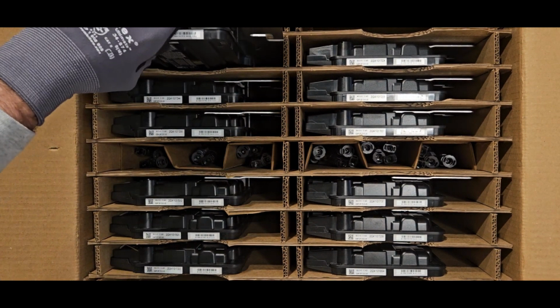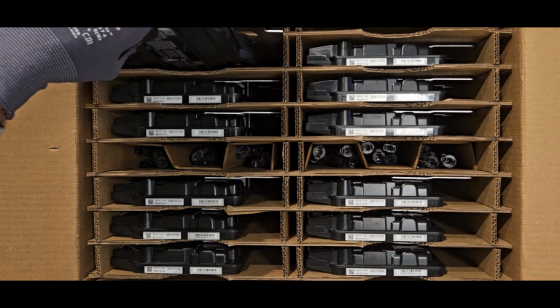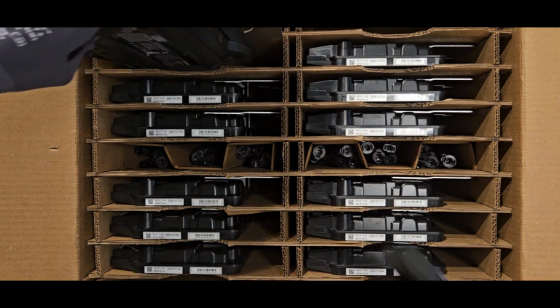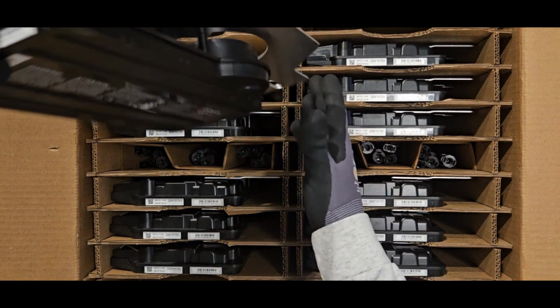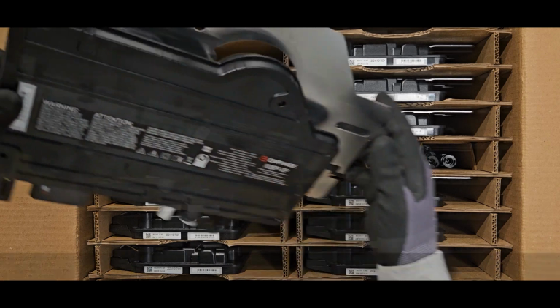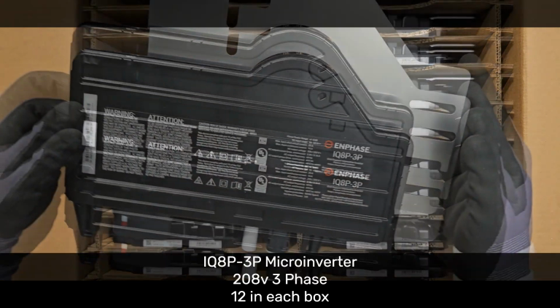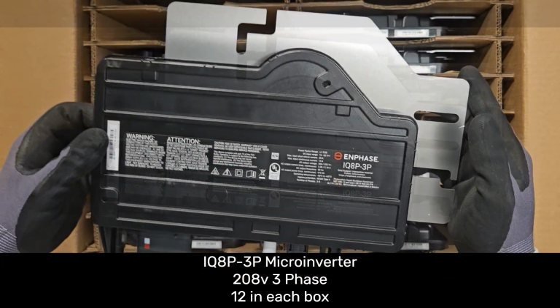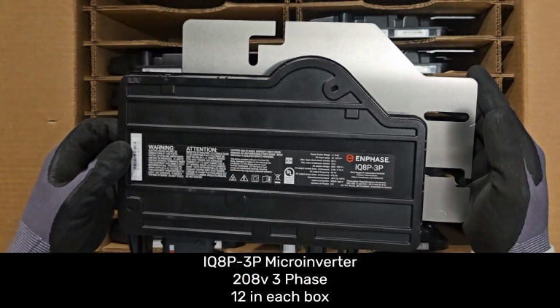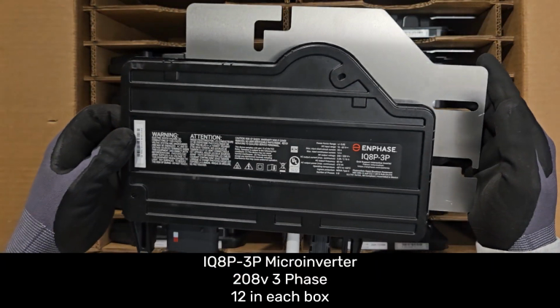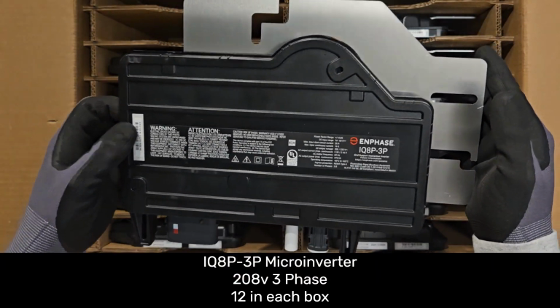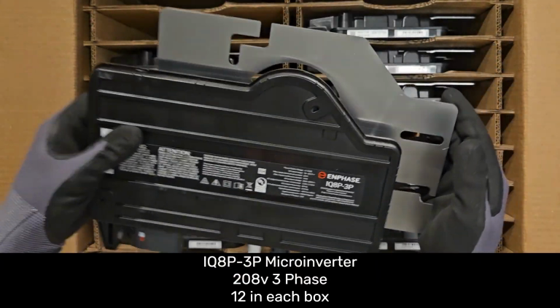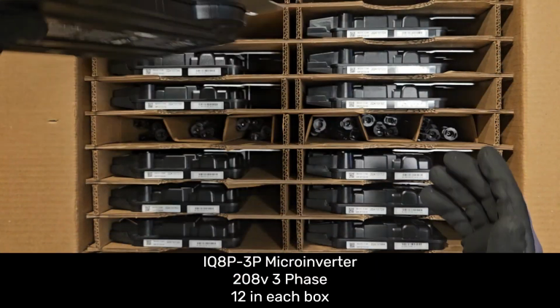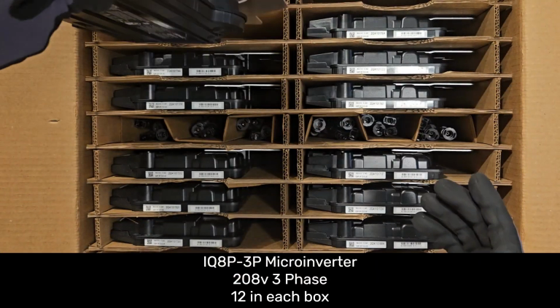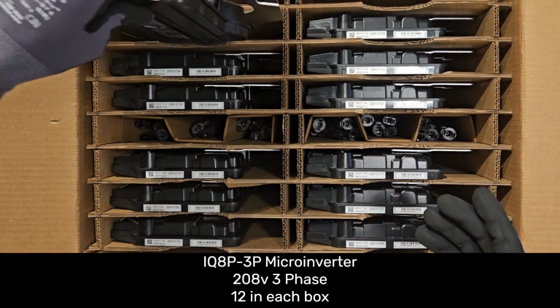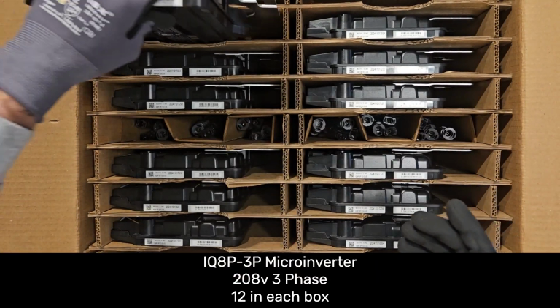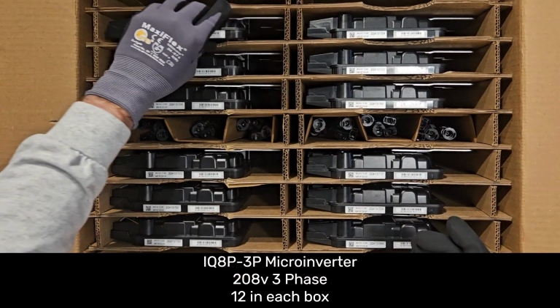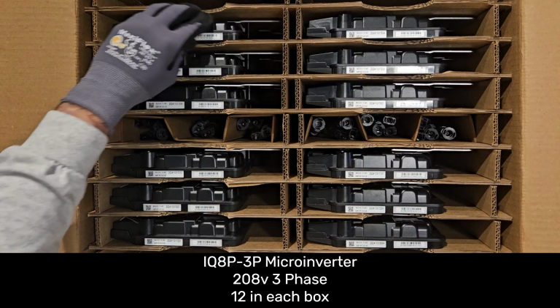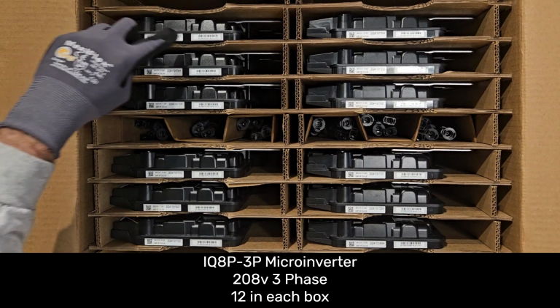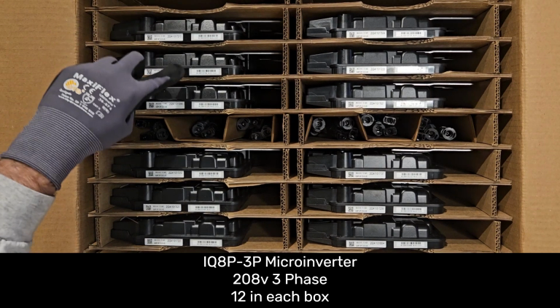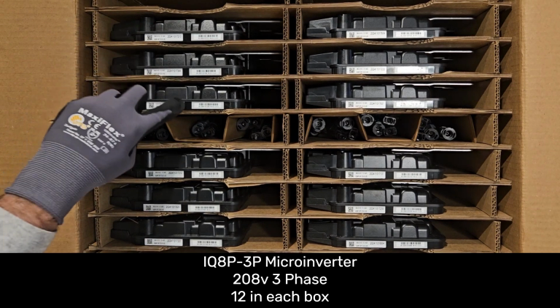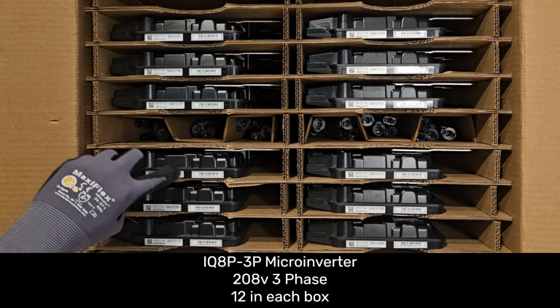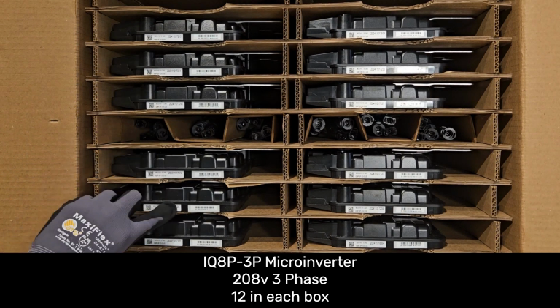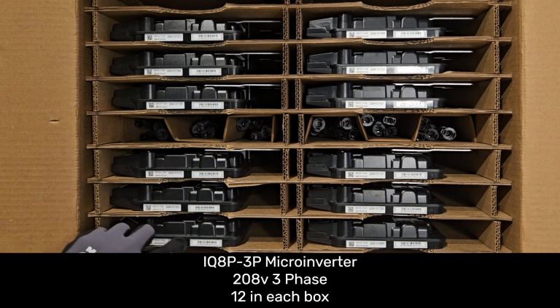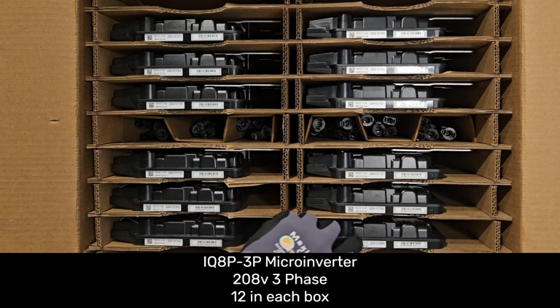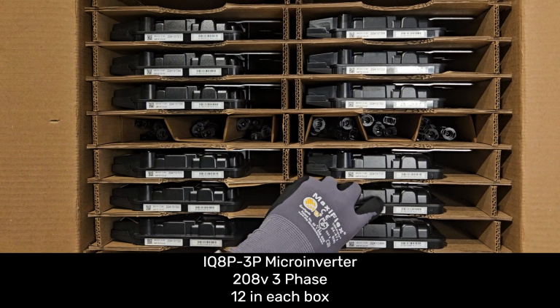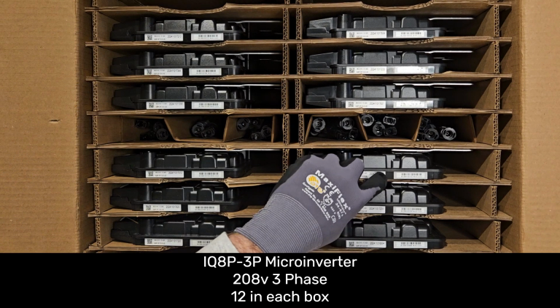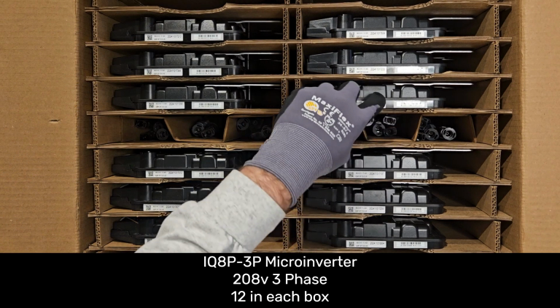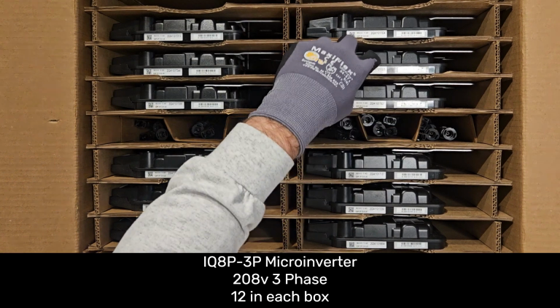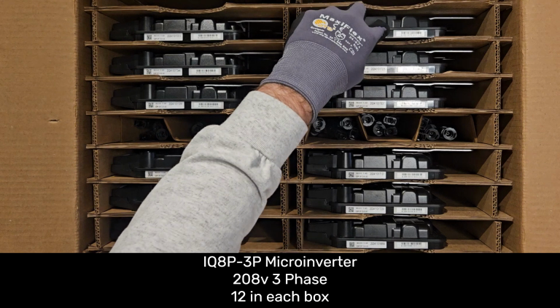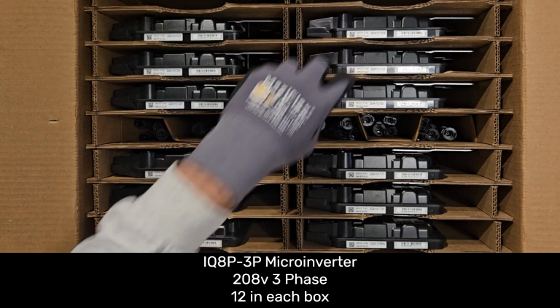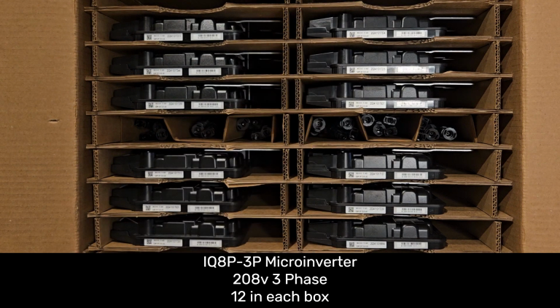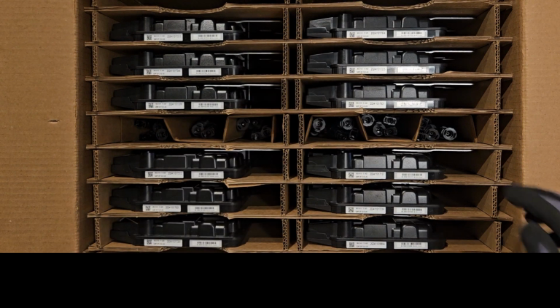The IQ8P-3P microinverter is a high powered microinverter specifically designed for 208 volt three phase commercial projects, and there are 12 IQ8P-3P microinverters in each box.